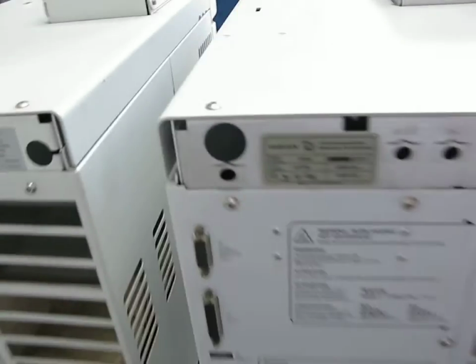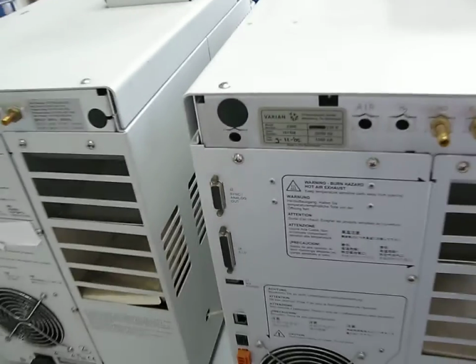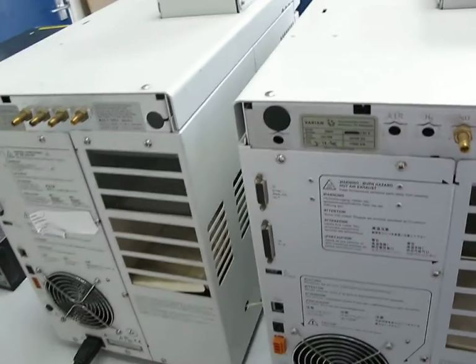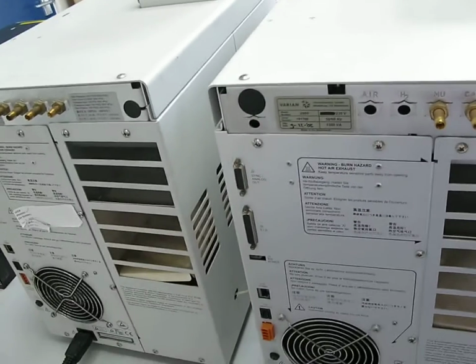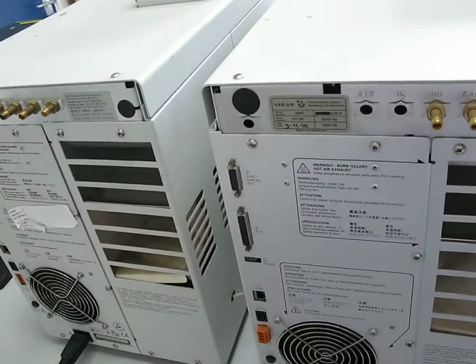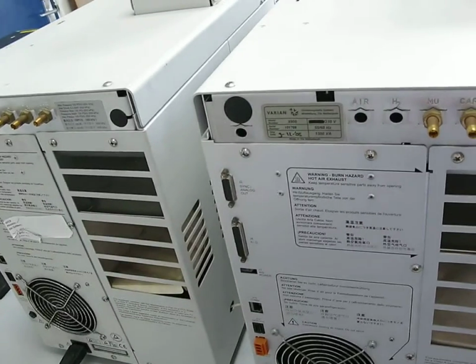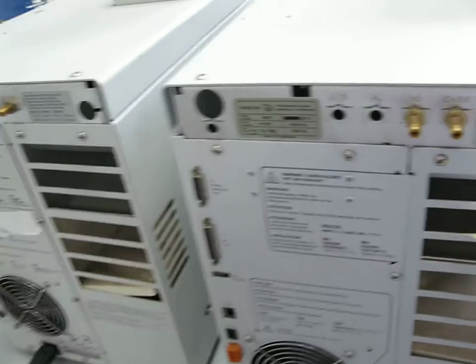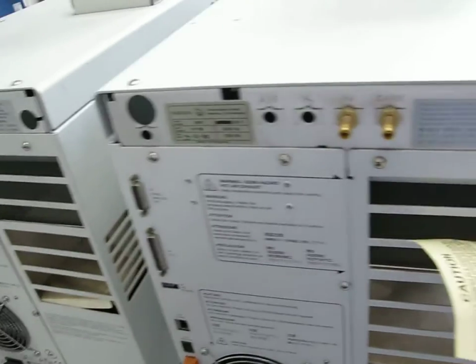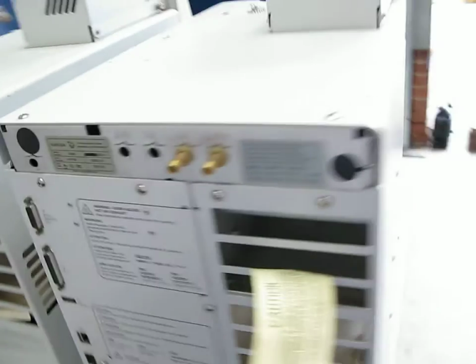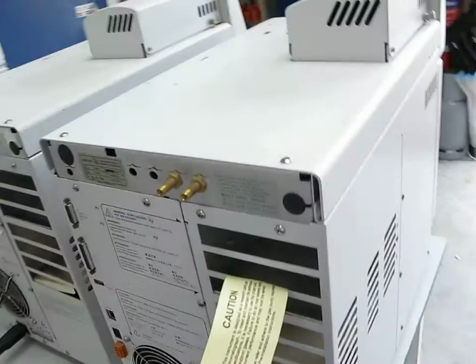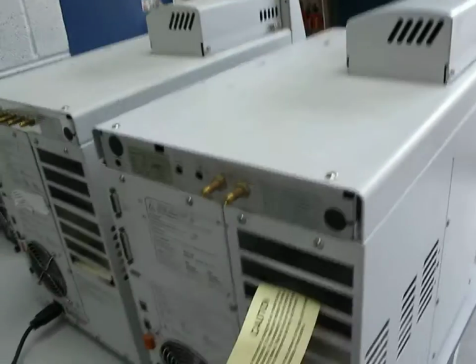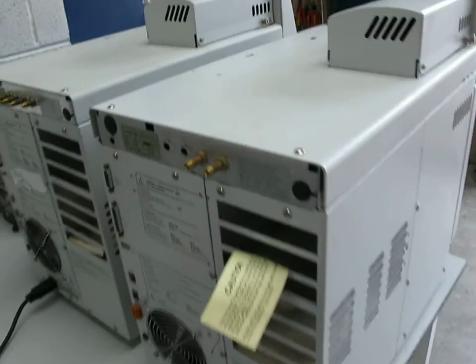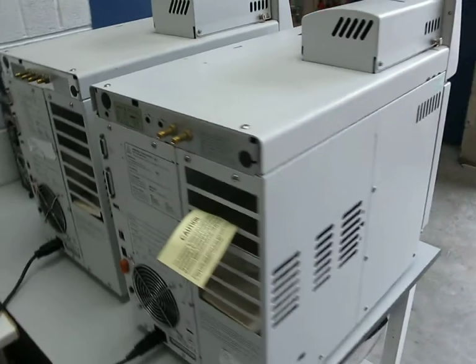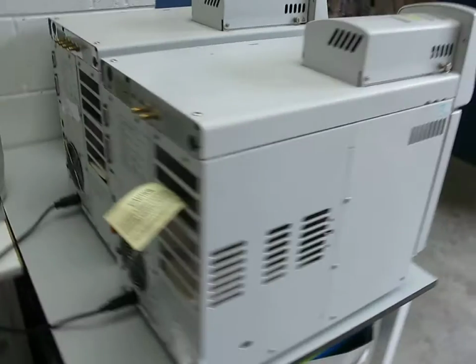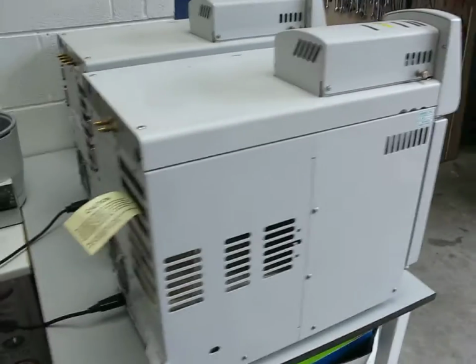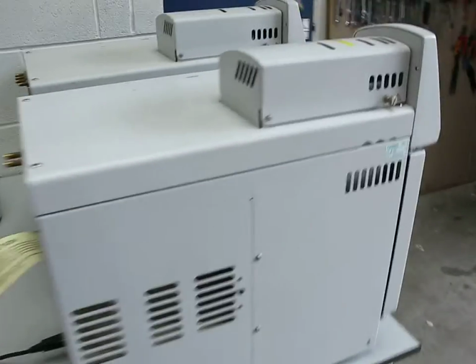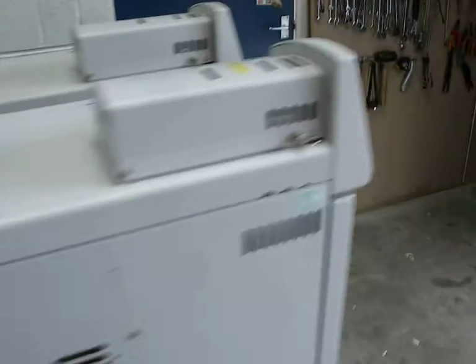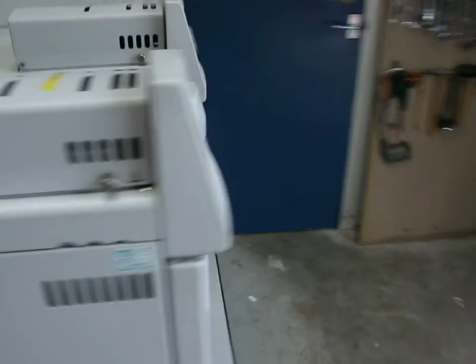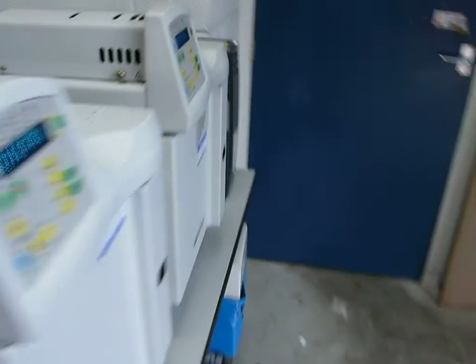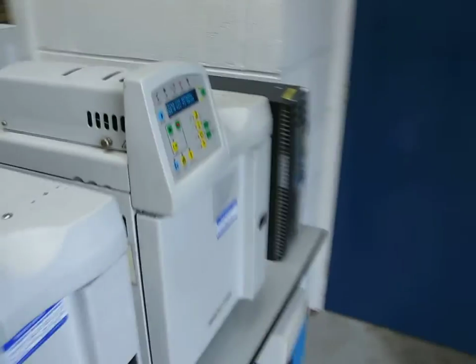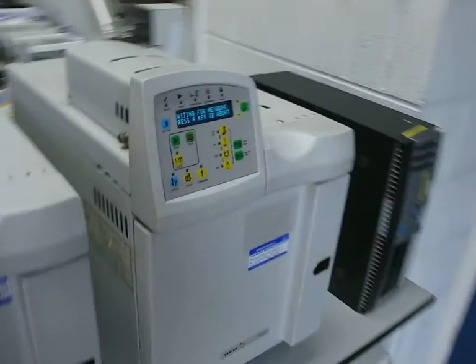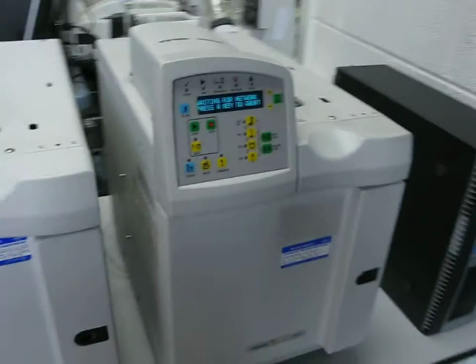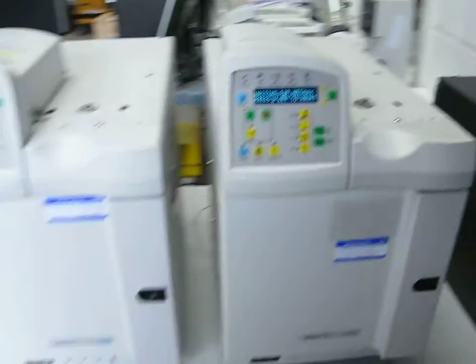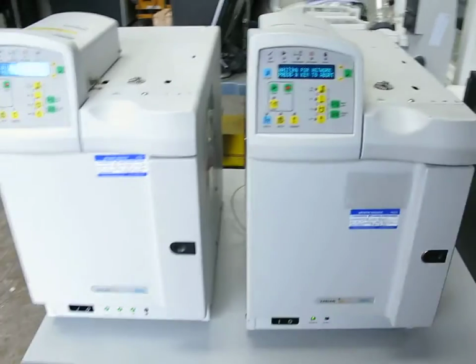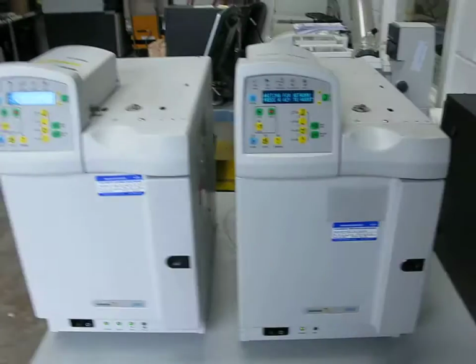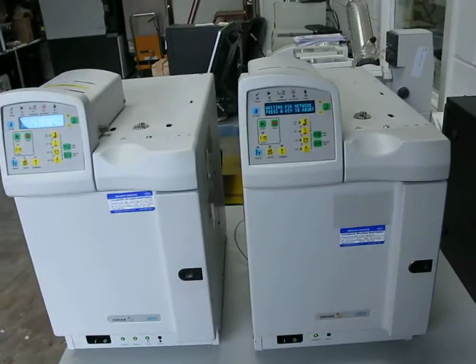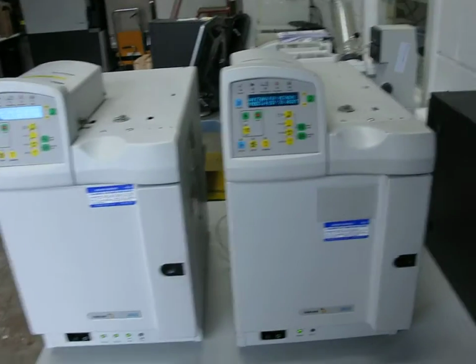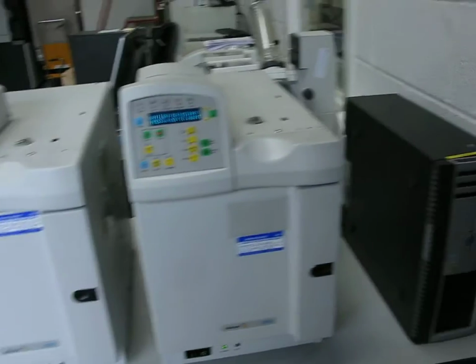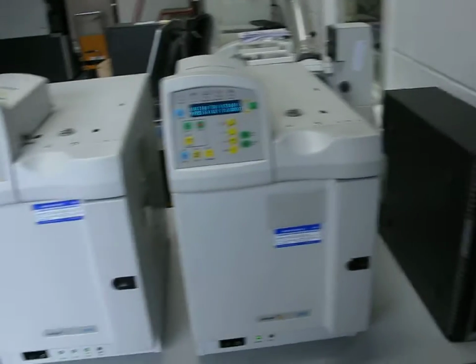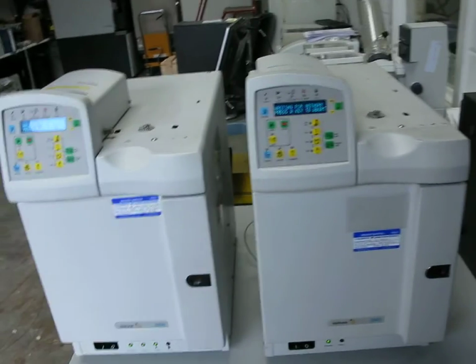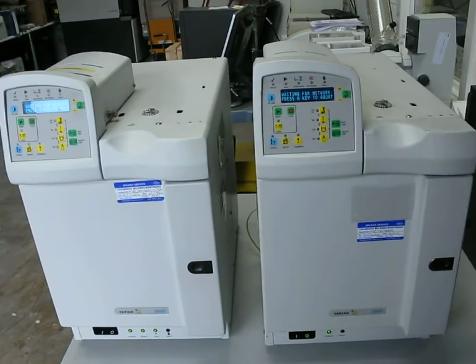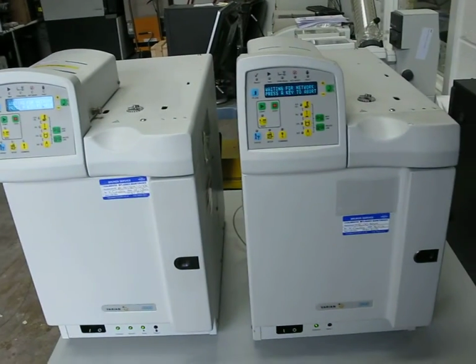Hopefully you can see the condition of both these instruments. This is Nick Edmund, Richmond Scientific, signing off. Both instruments come with Star software and computers.